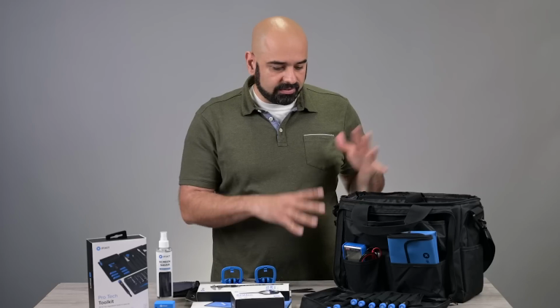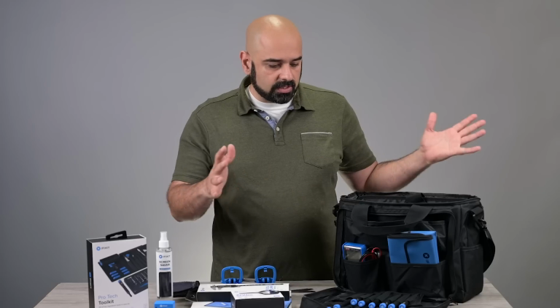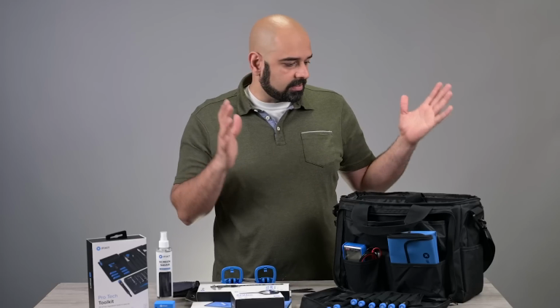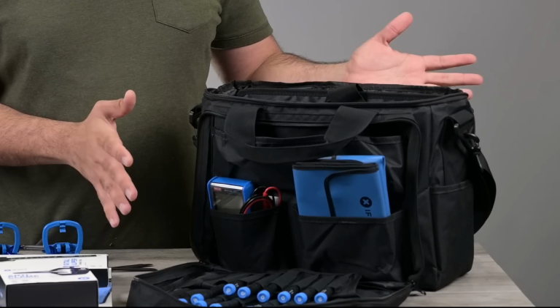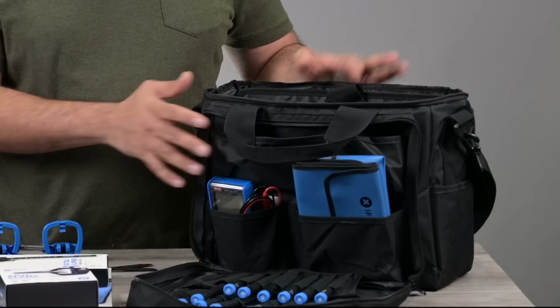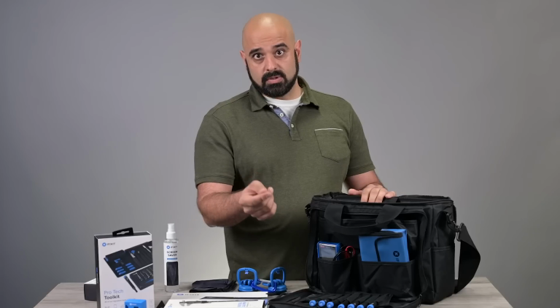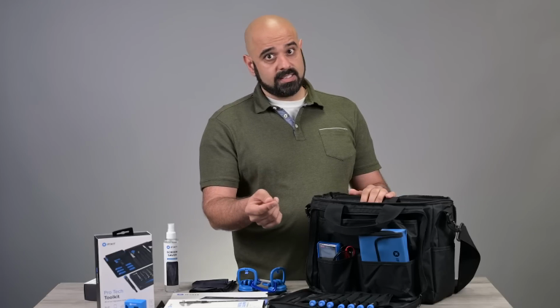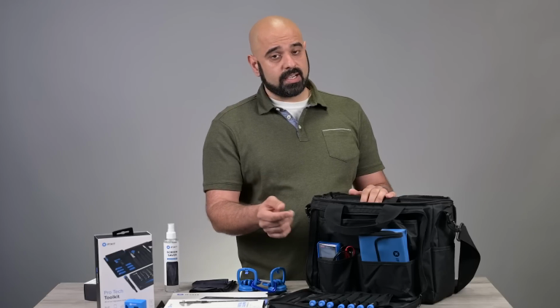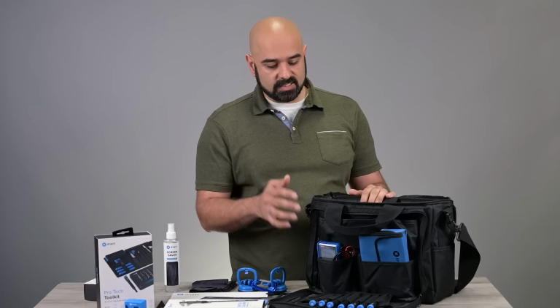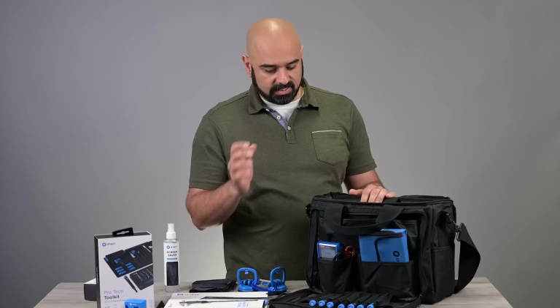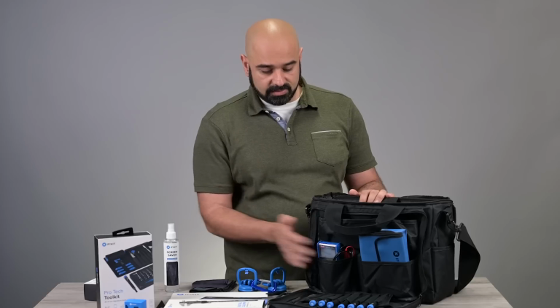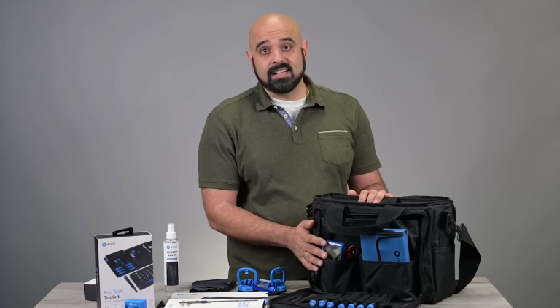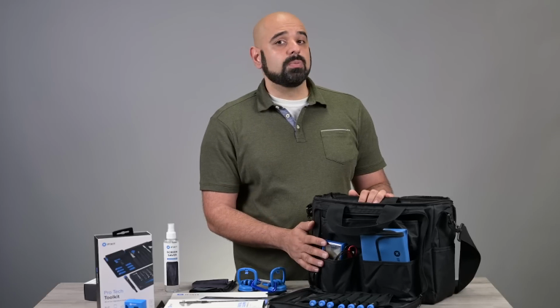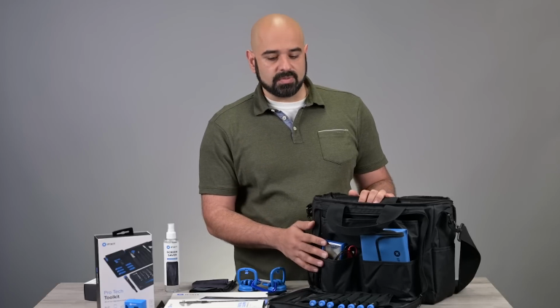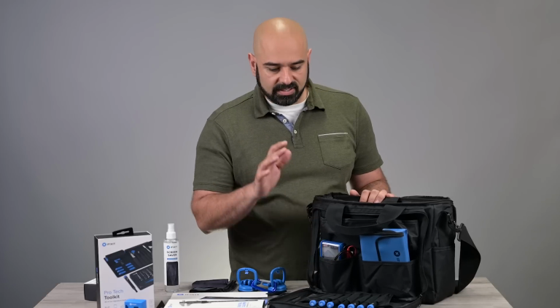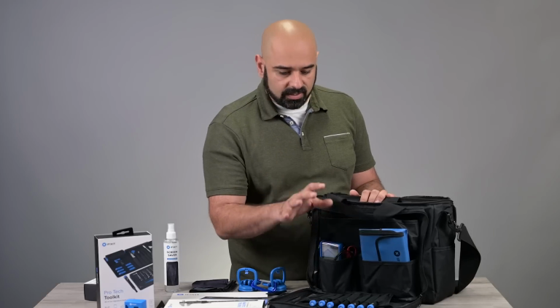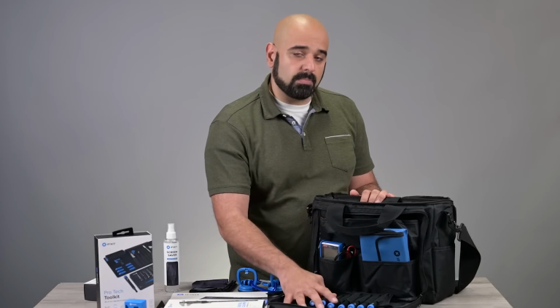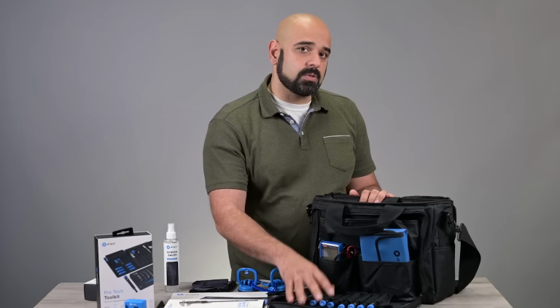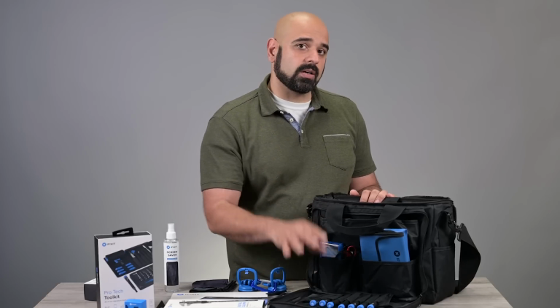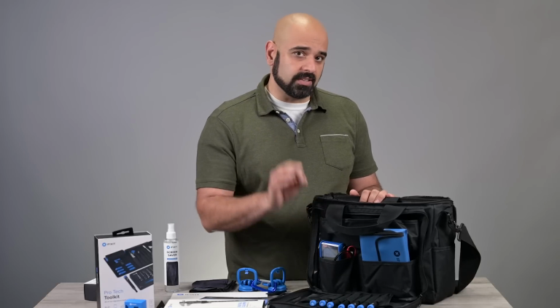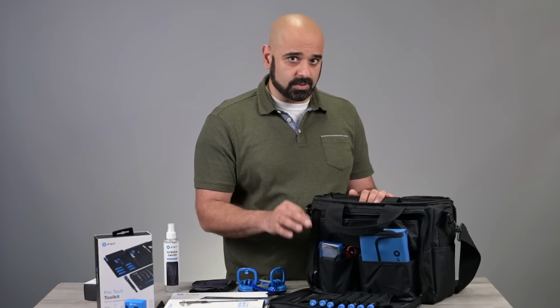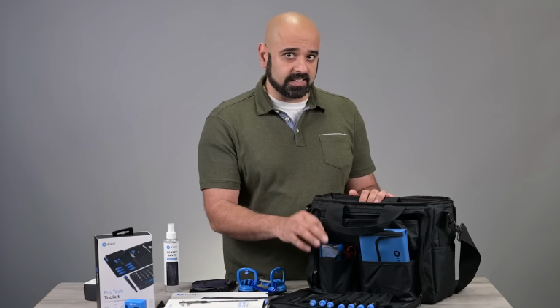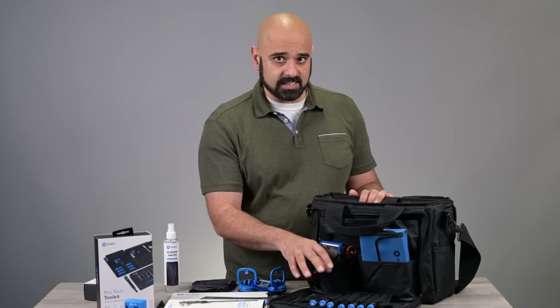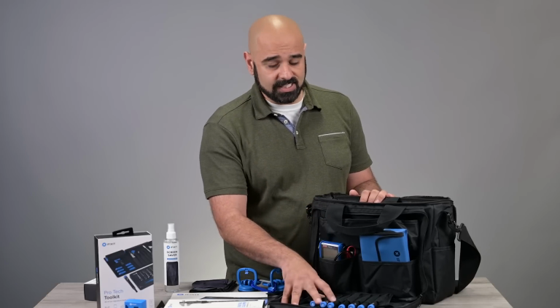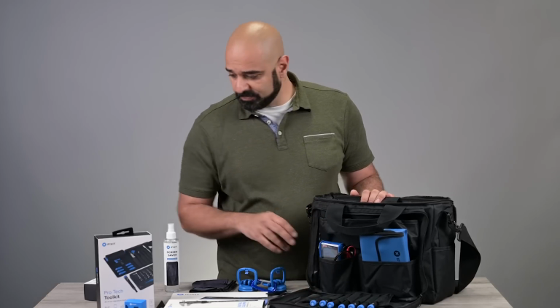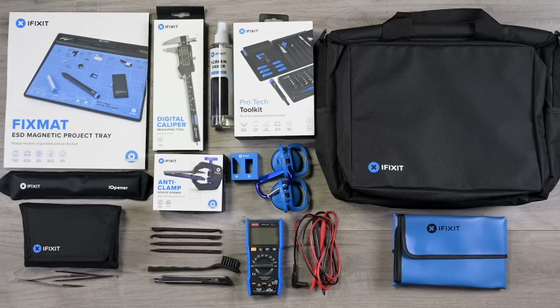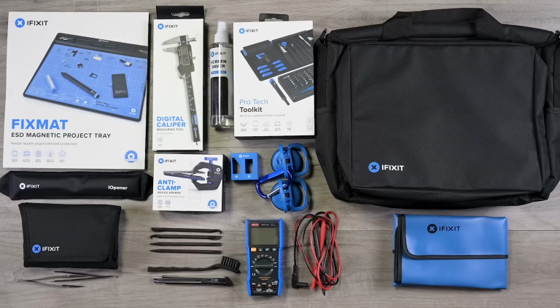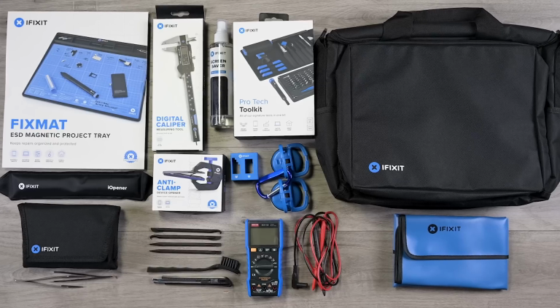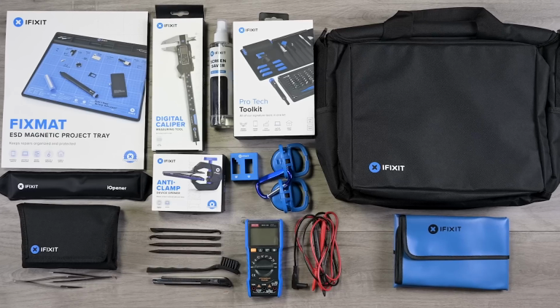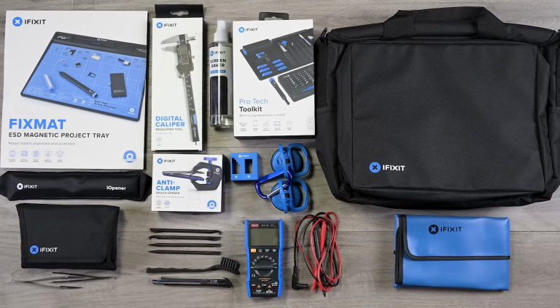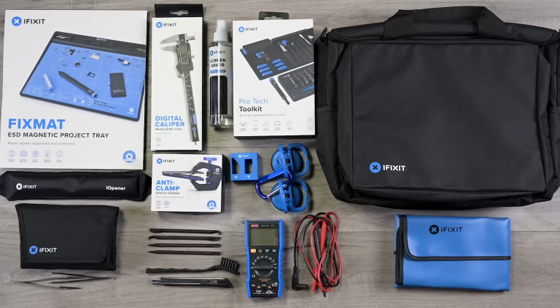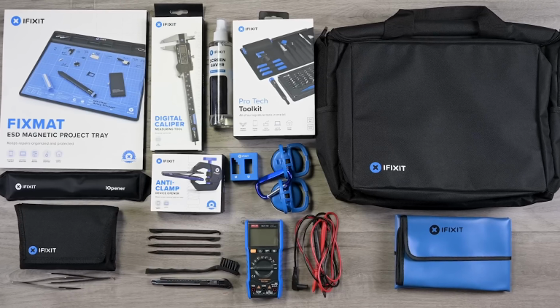And everything's organized in this single bag. As a former IT professional, I can tell you that is super useful — having everything in one place, super organized, you can get to it quickly and easily as you need. And there you have it: iFixit's new Repair Business Toolkit.